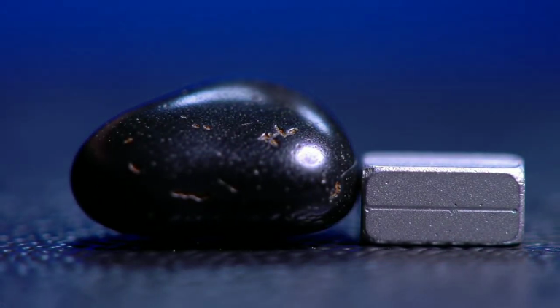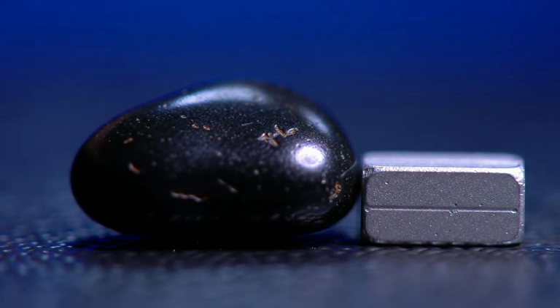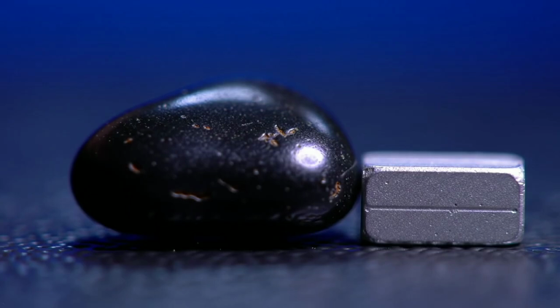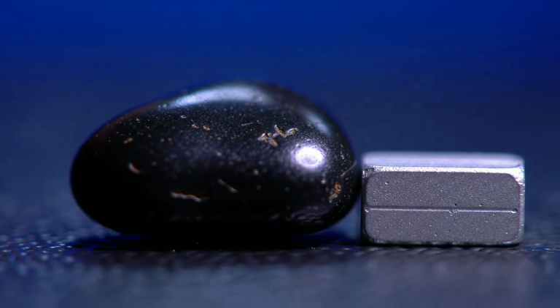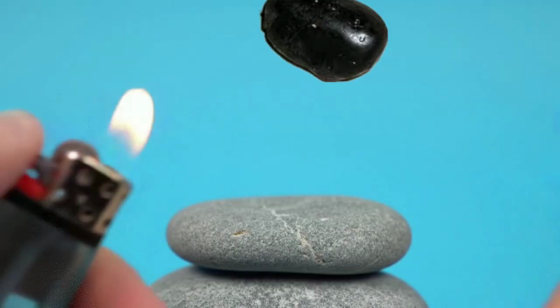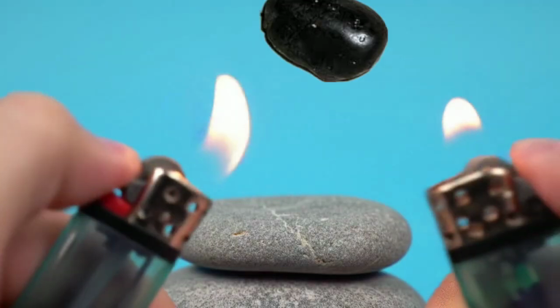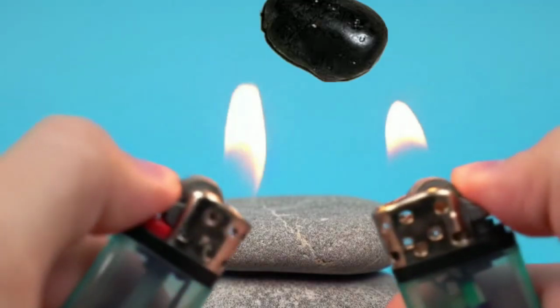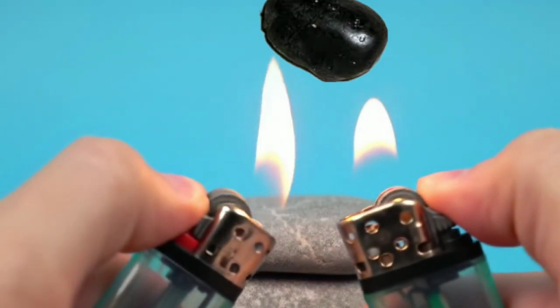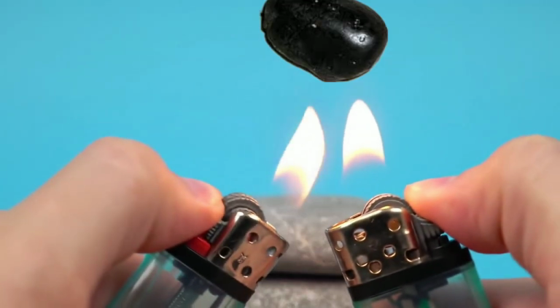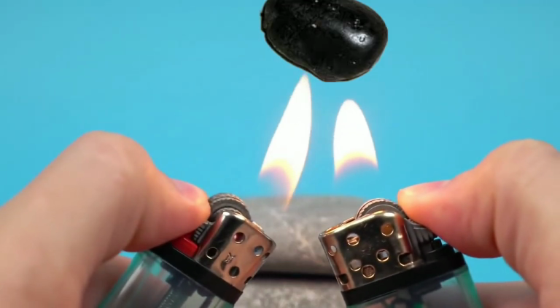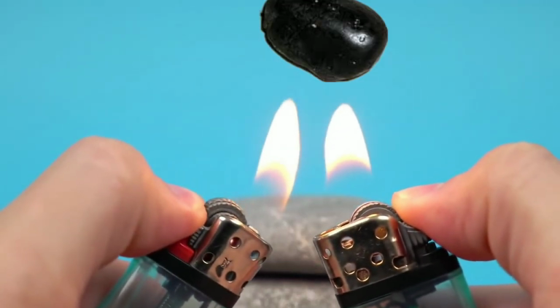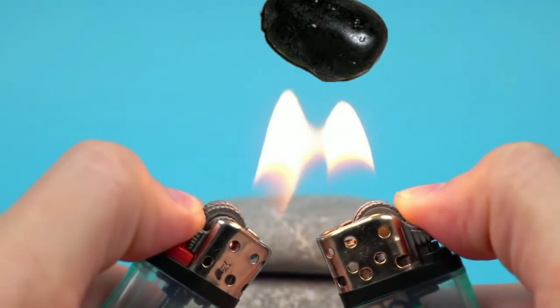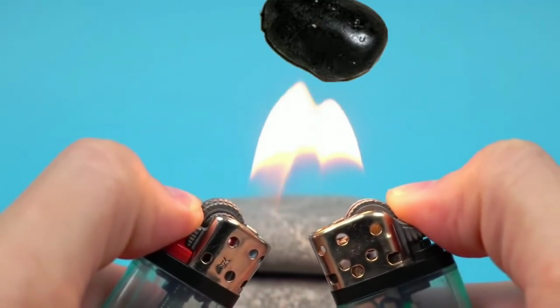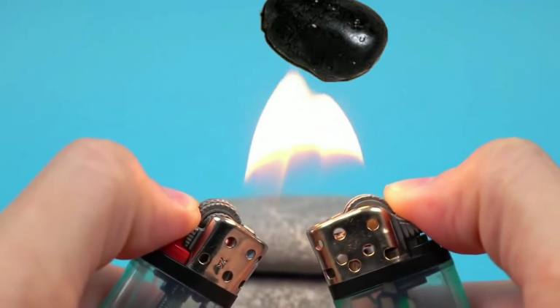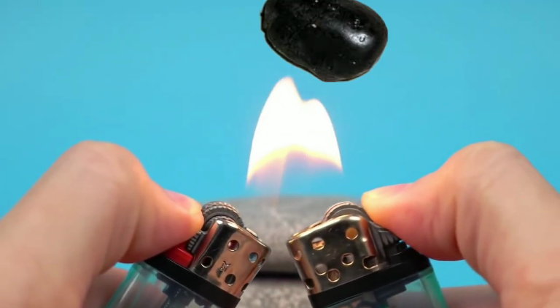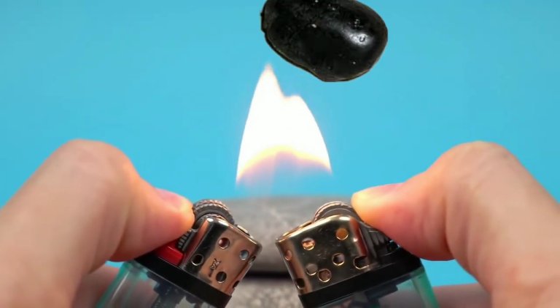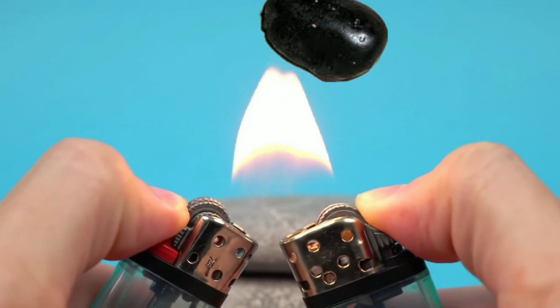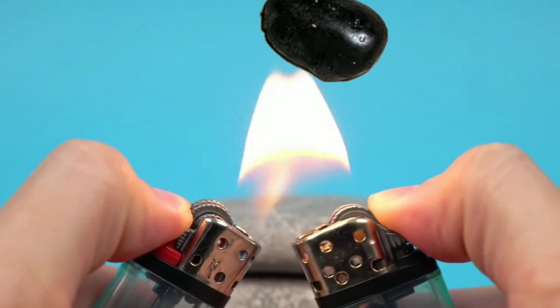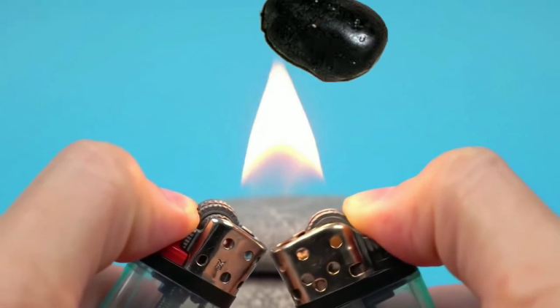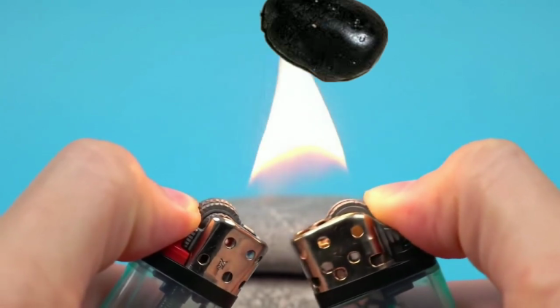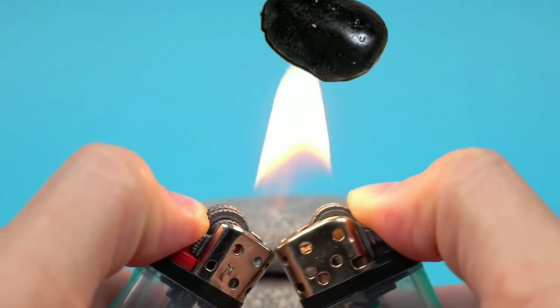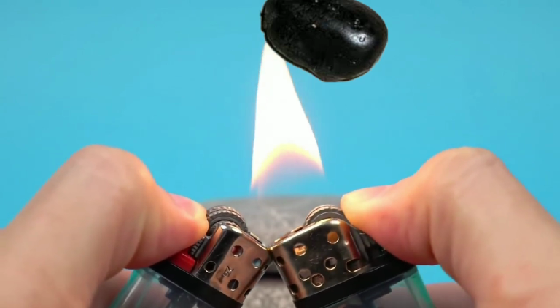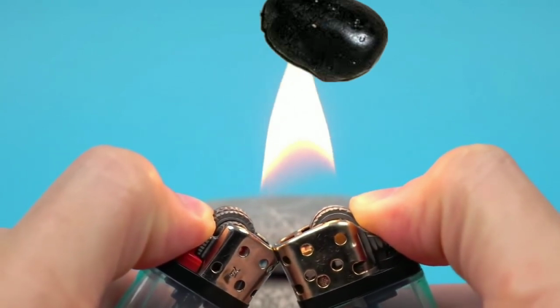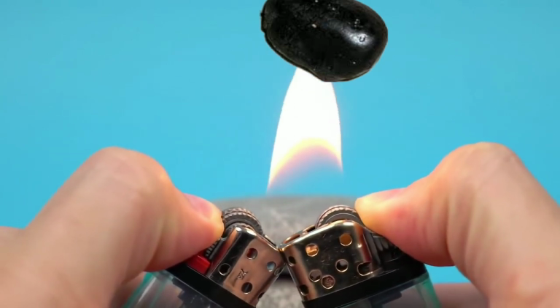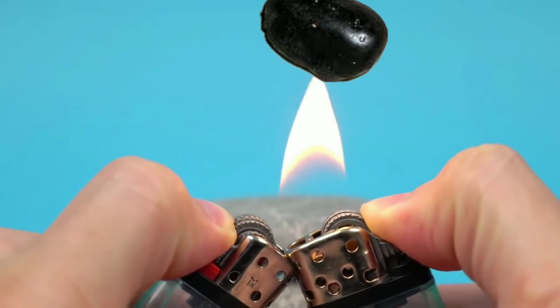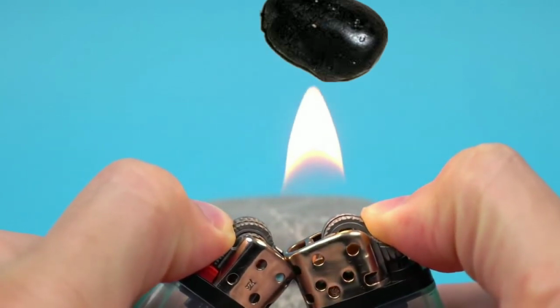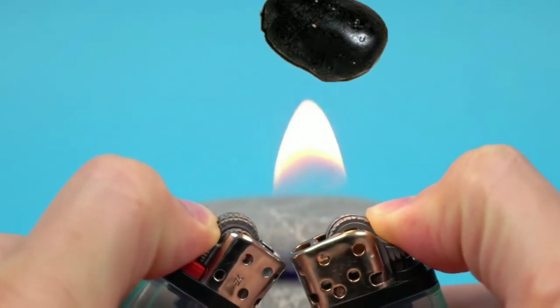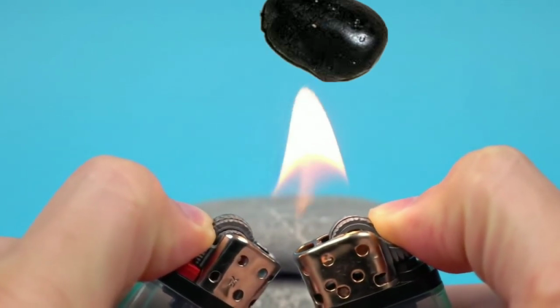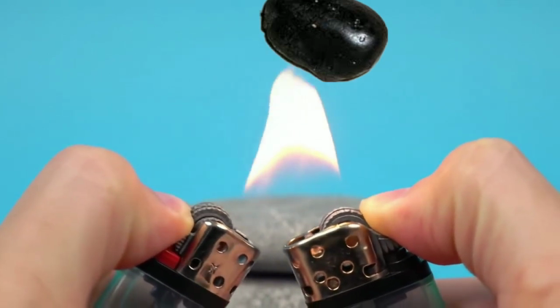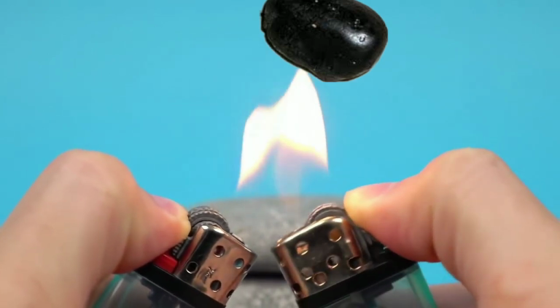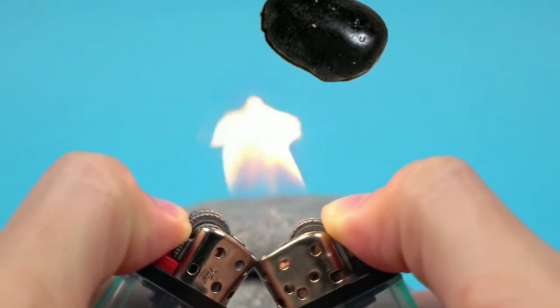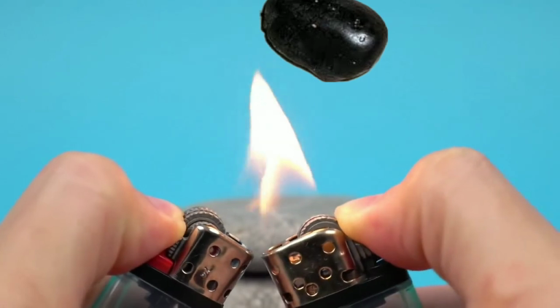You can also try a burn test, but be careful. Using a lighter, briefly pass a flame beneath the stone. Real diamonds won't burn, smoke, or change colour. If your stone smells, cracks, or darkens, it's something else.